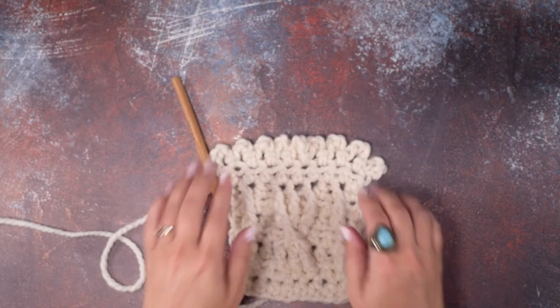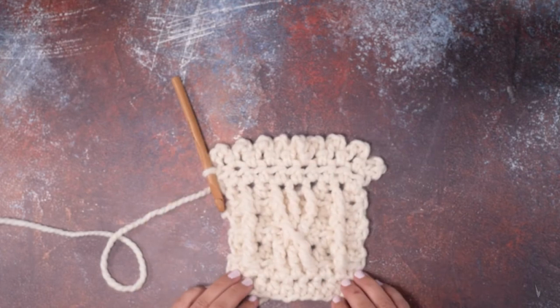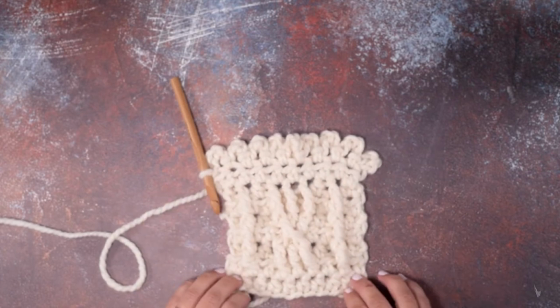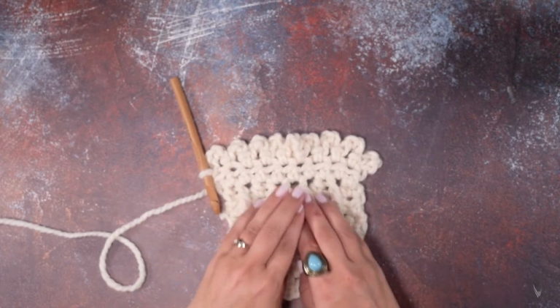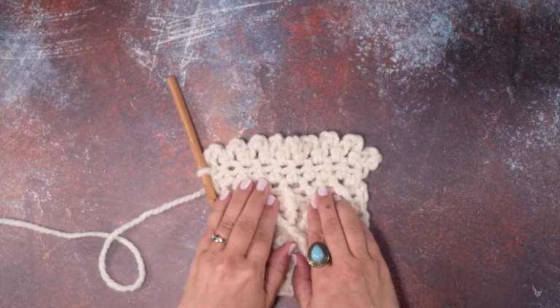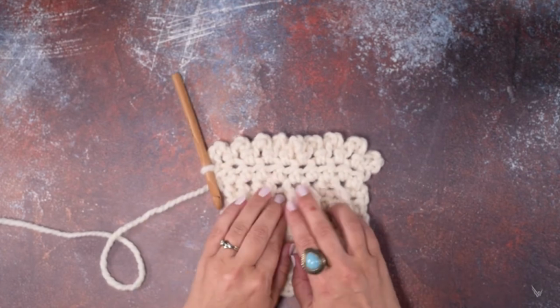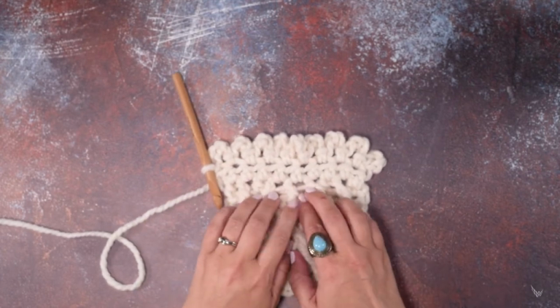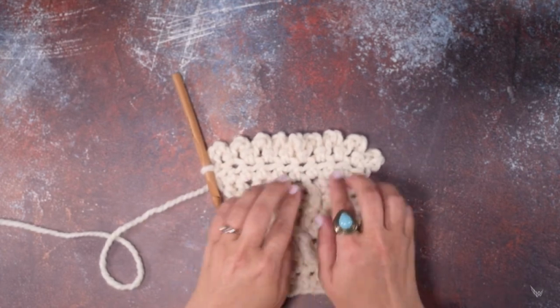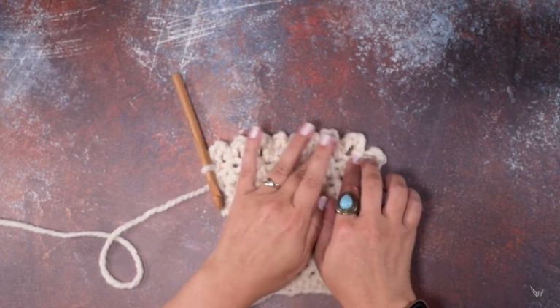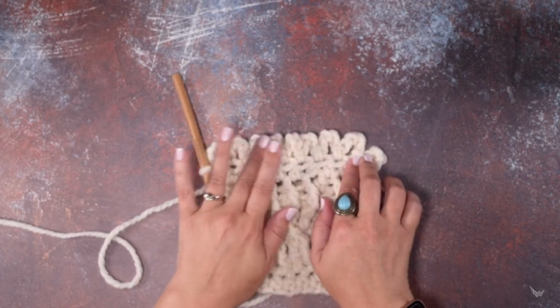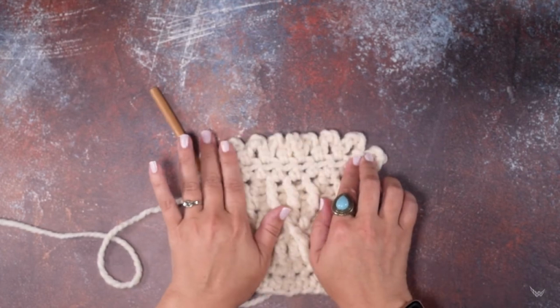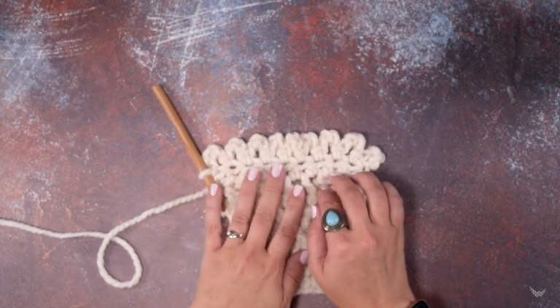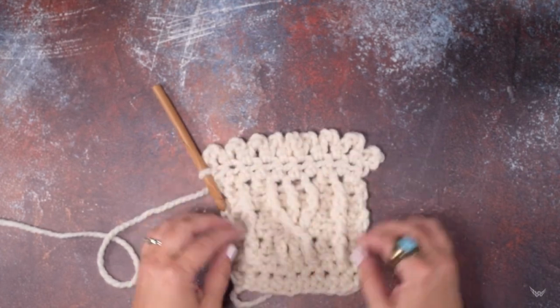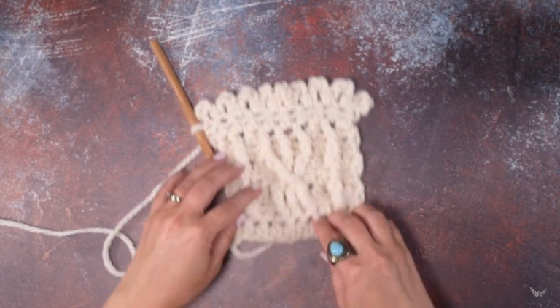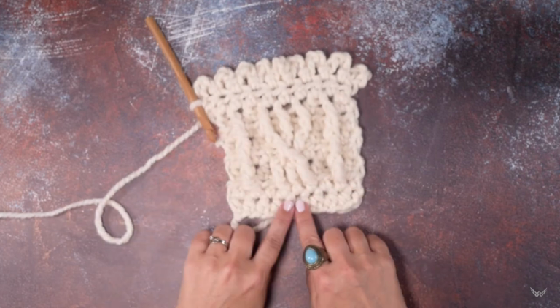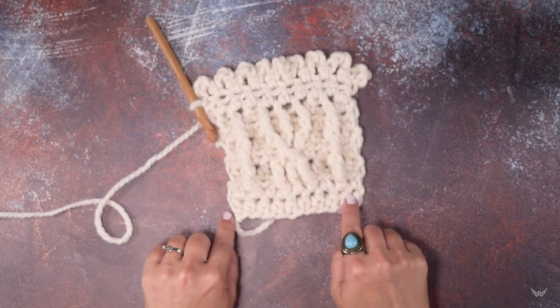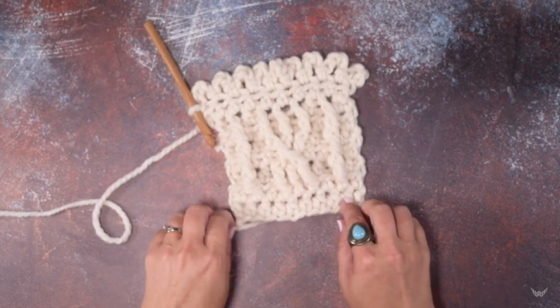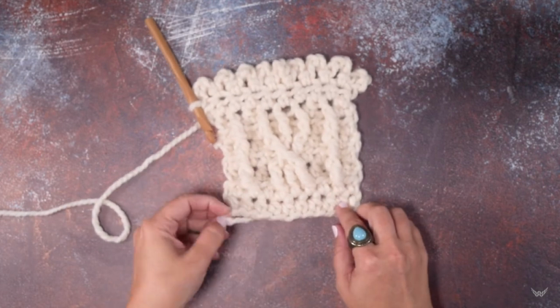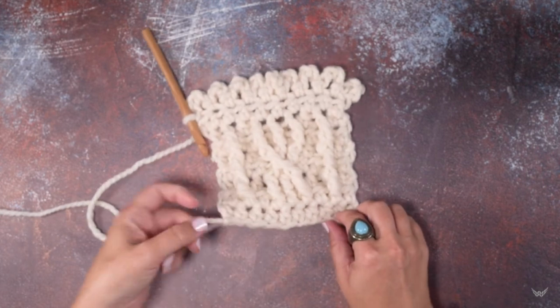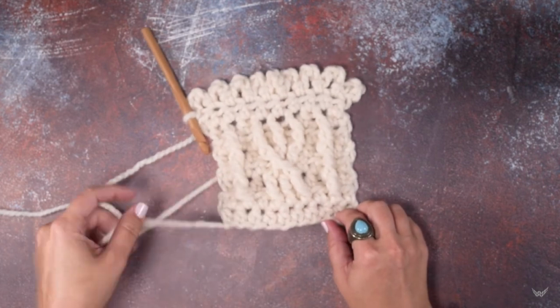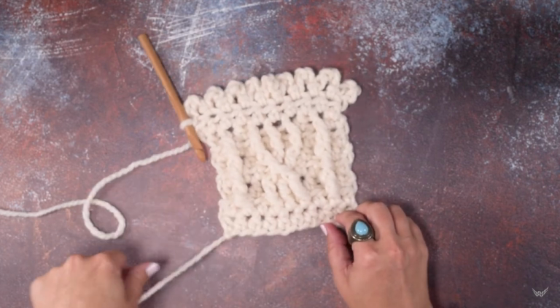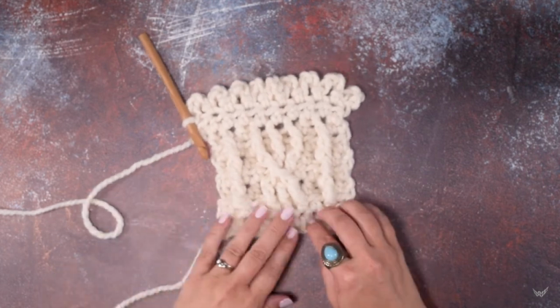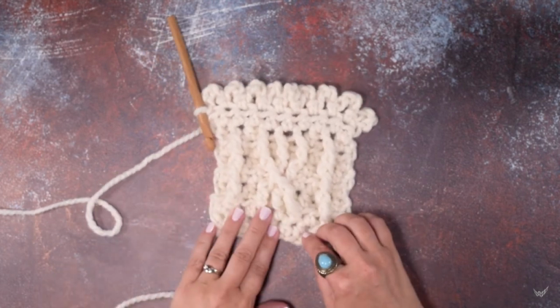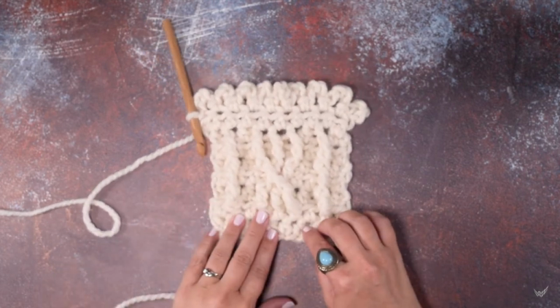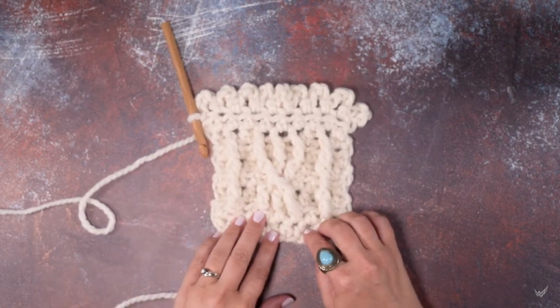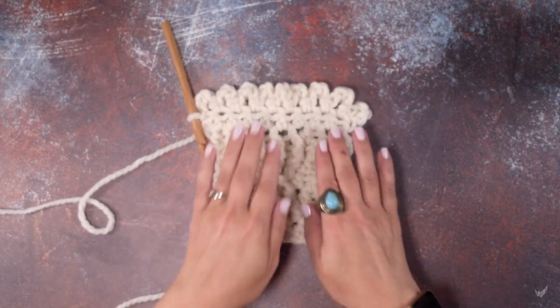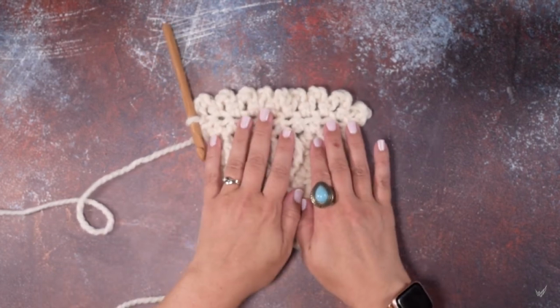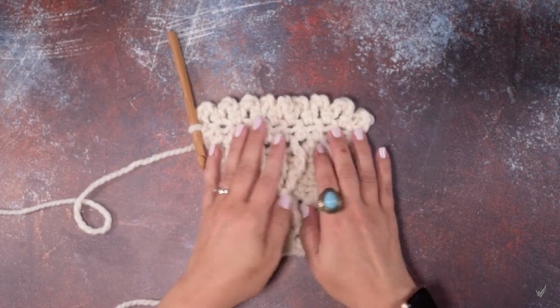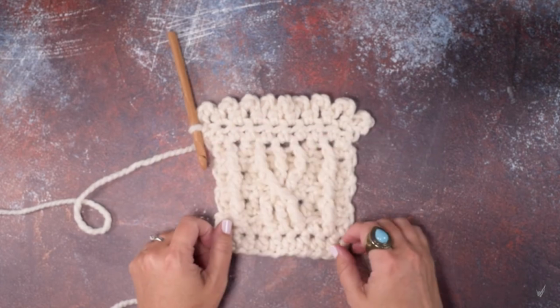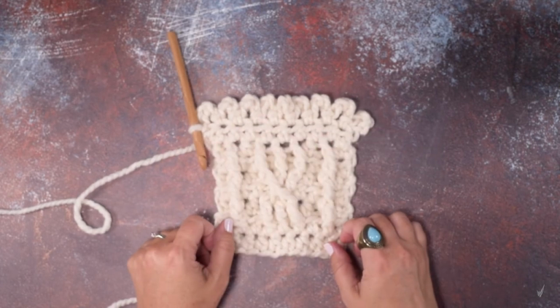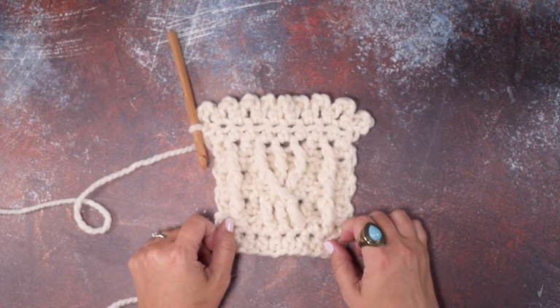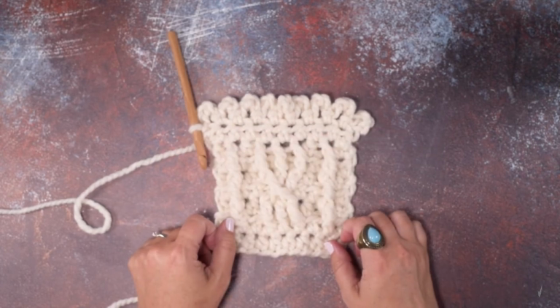This picot edge just leaves a nice finish as opposed to a straight edge on a scarf — it just leaves a nice decorative edge. I hope this video helps you guys out. Thanks so much for watching.